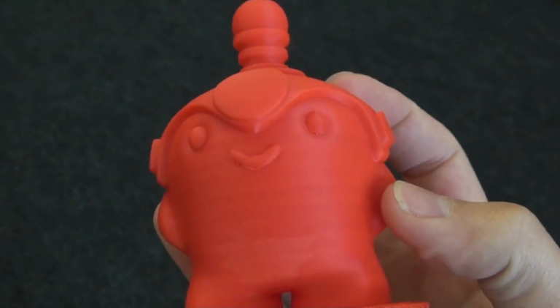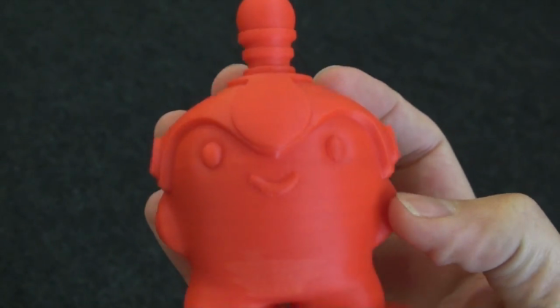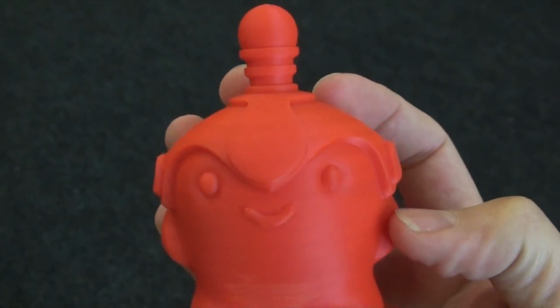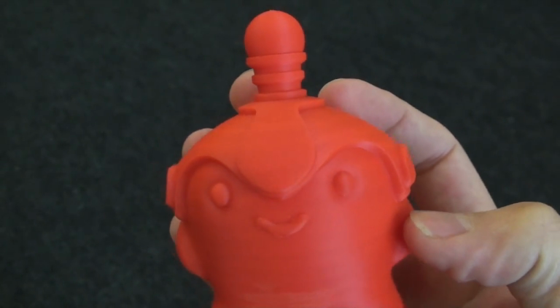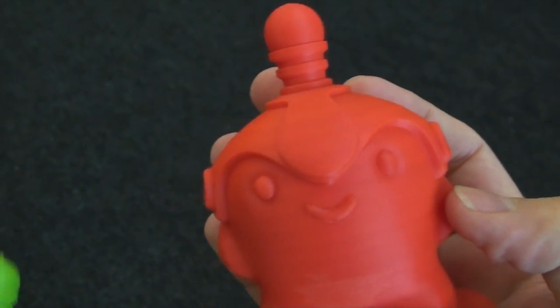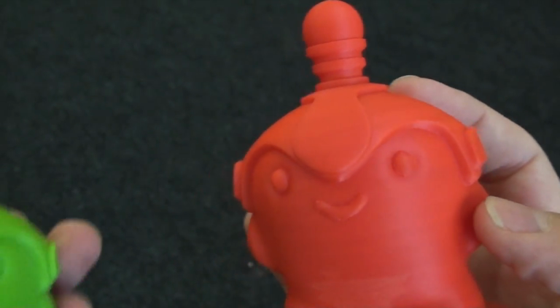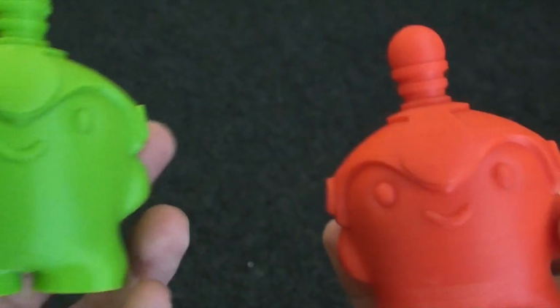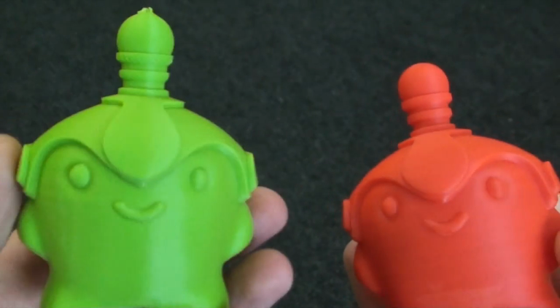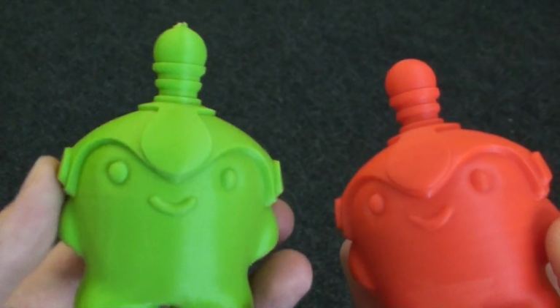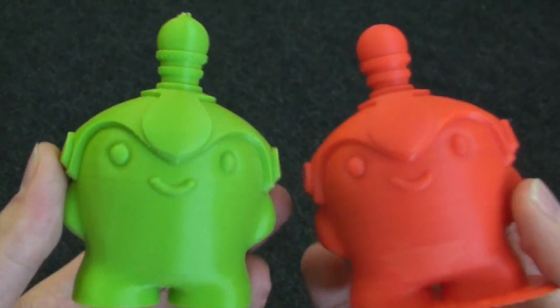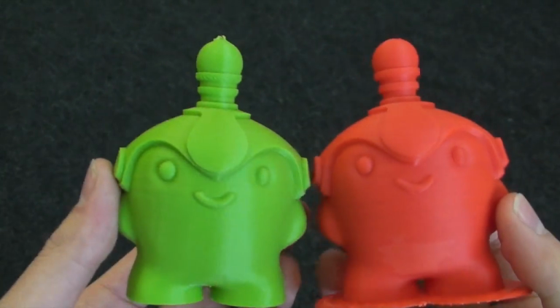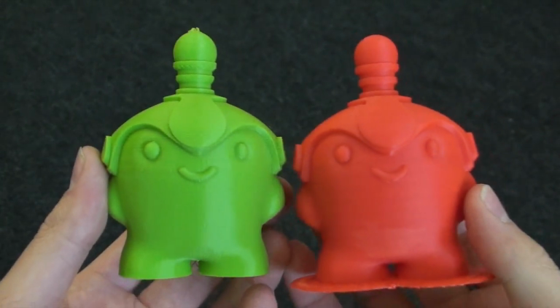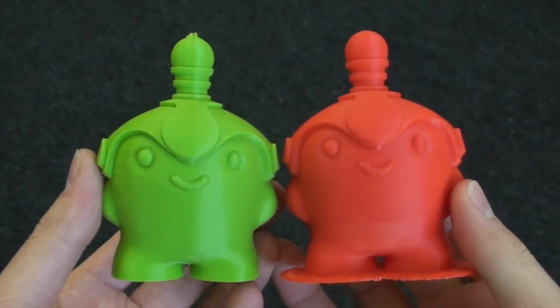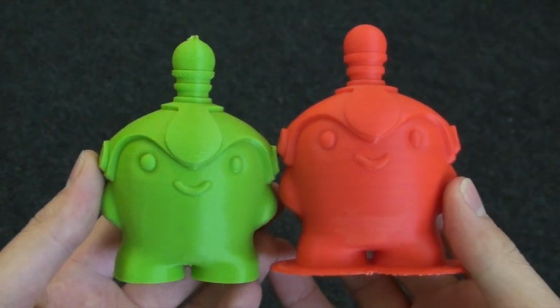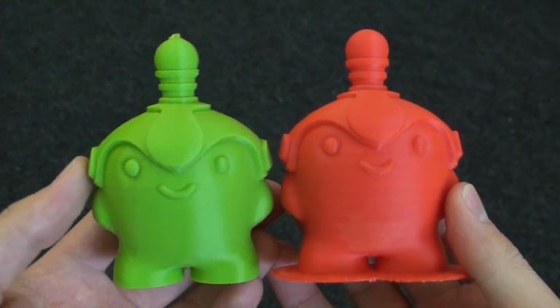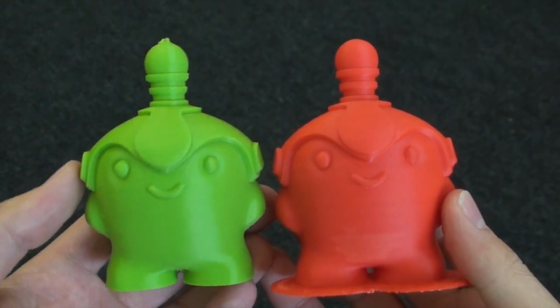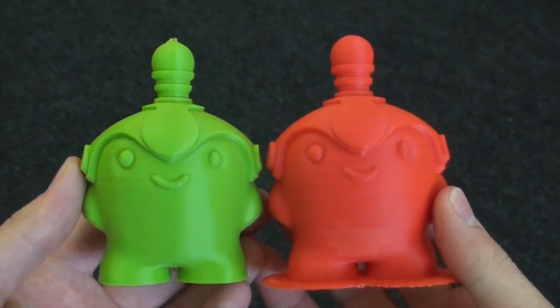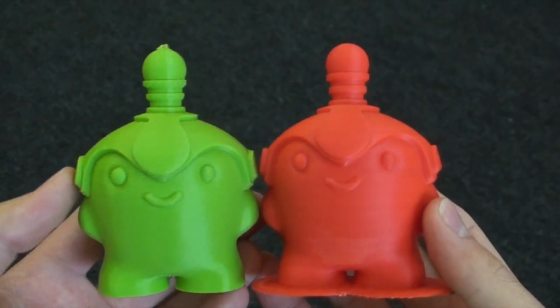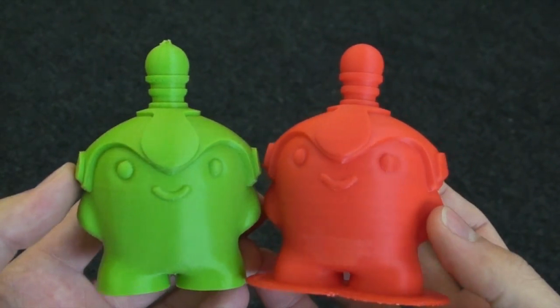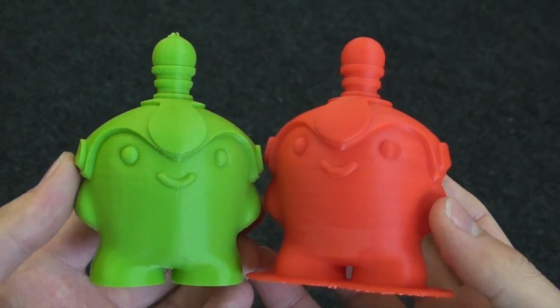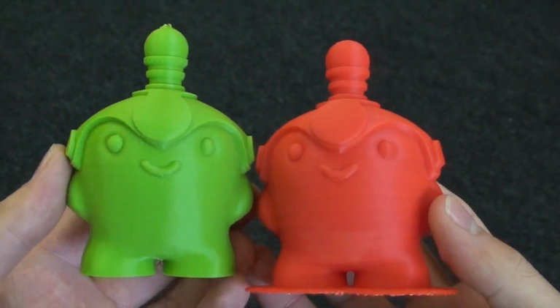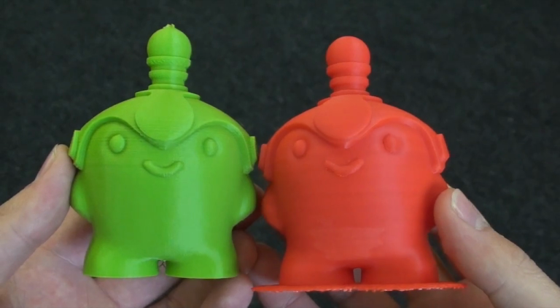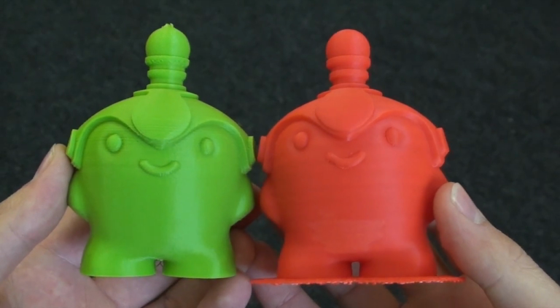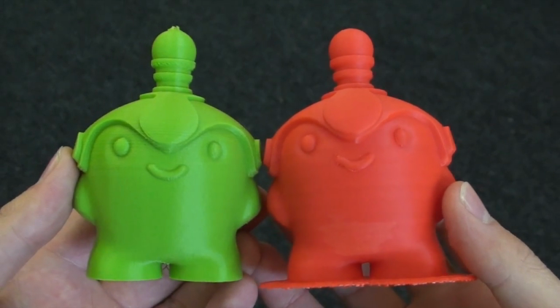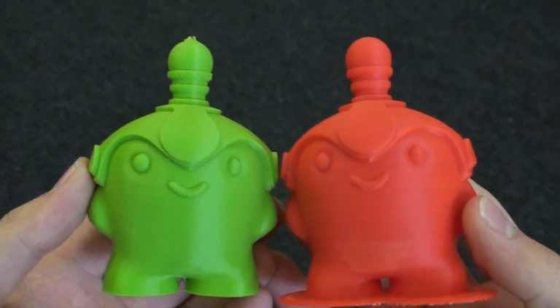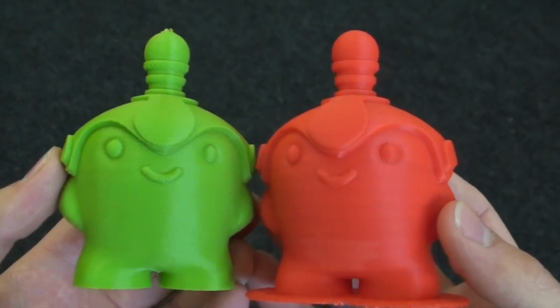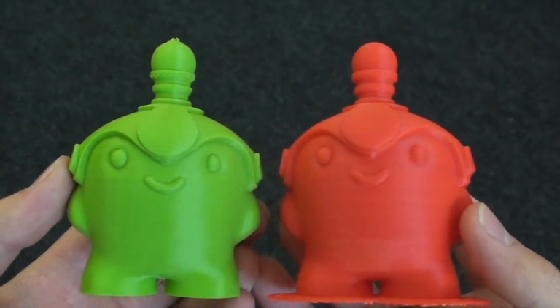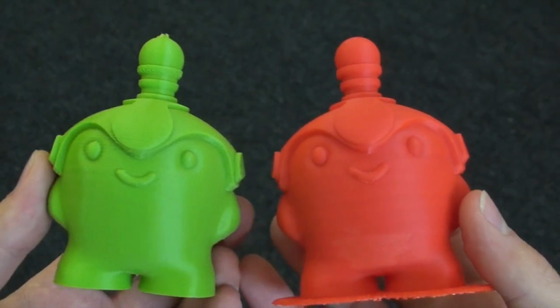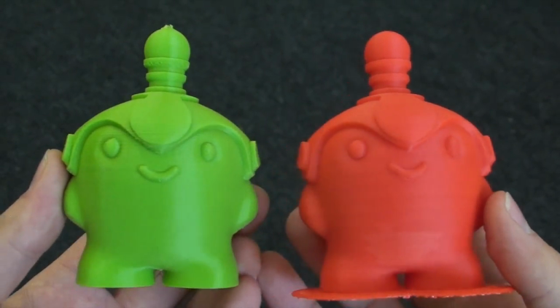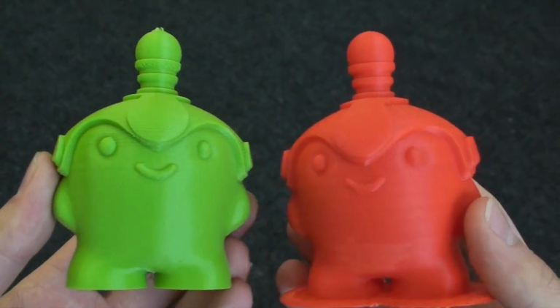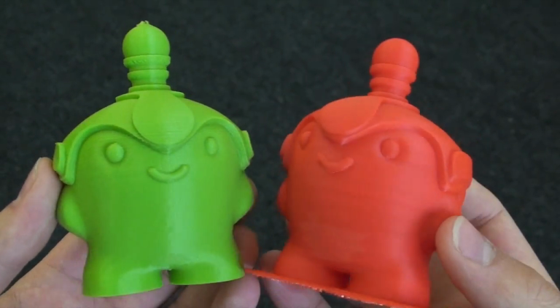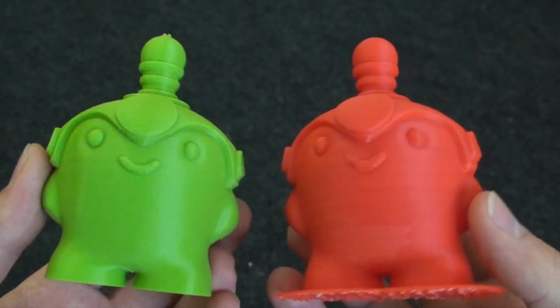Both of these models were printed without supports, and with around 20% infill. I think it was set to light in Z-Suite for the Zortrax model.